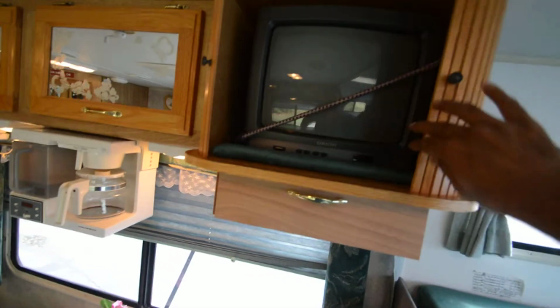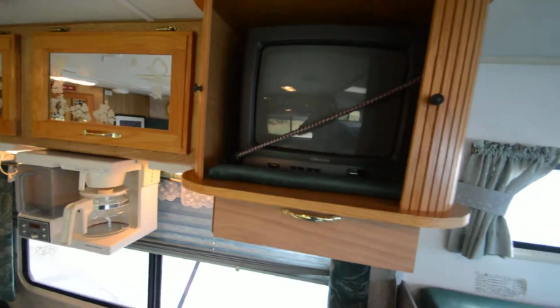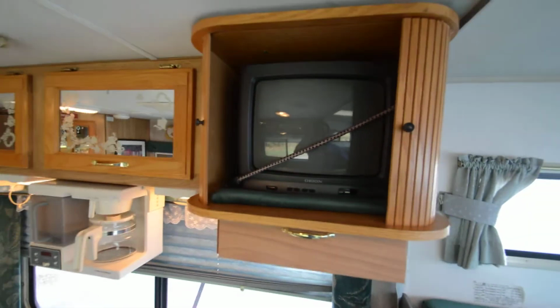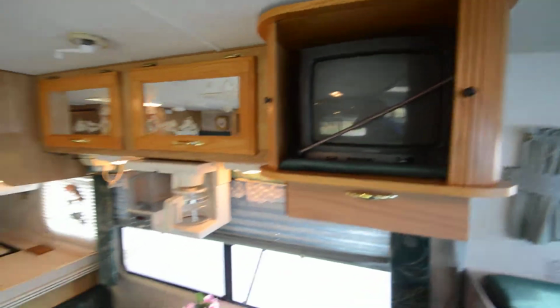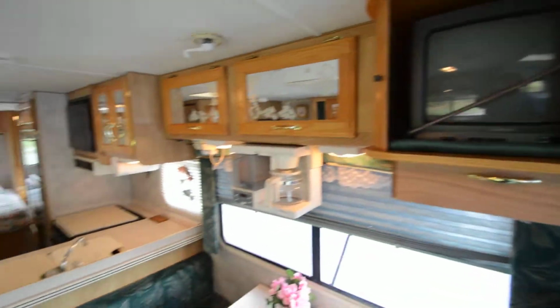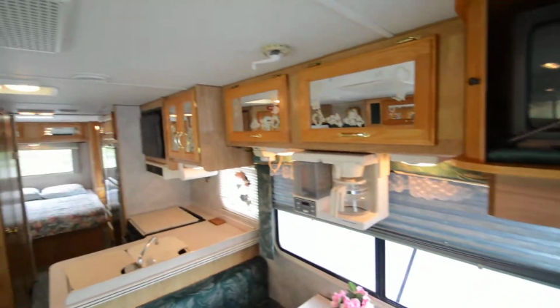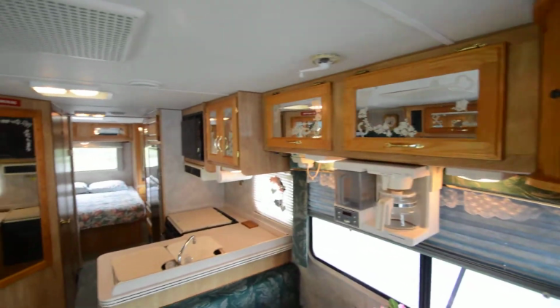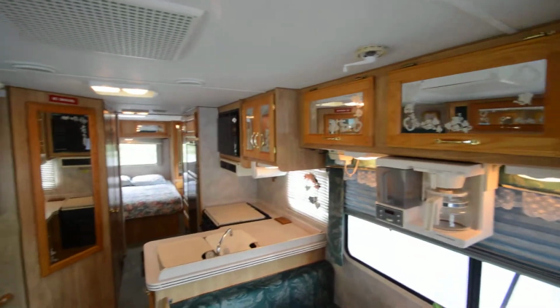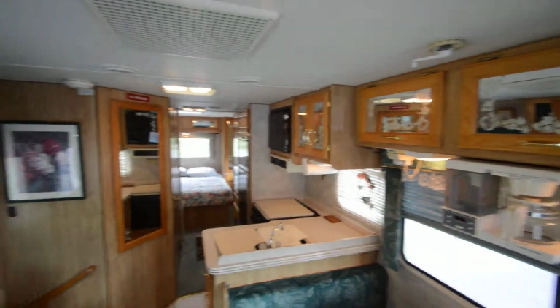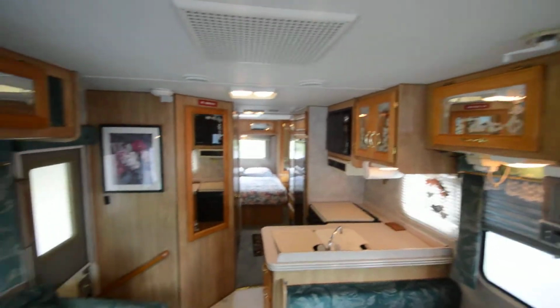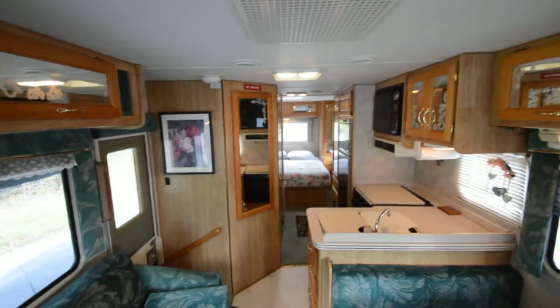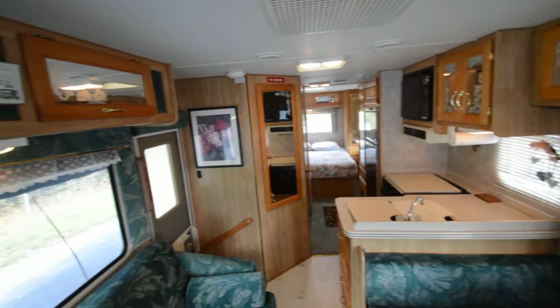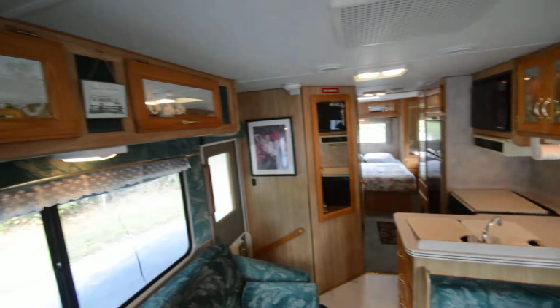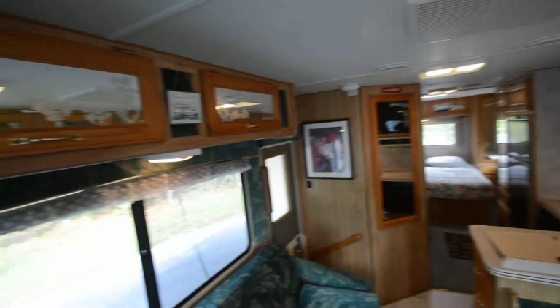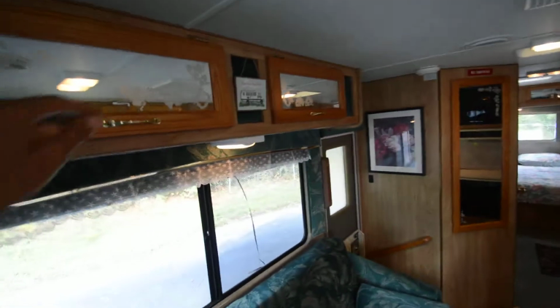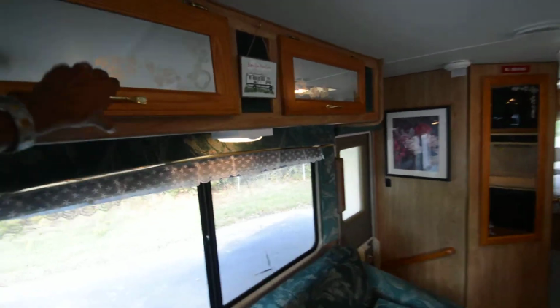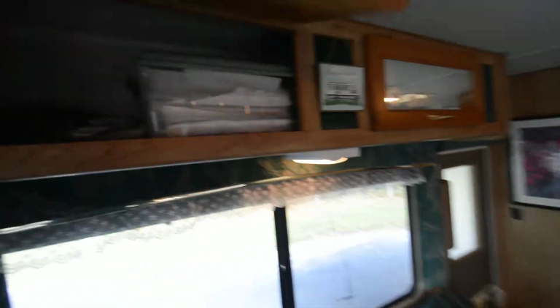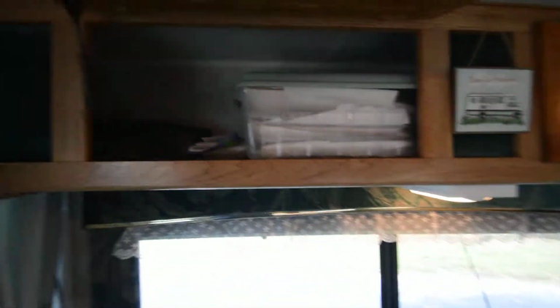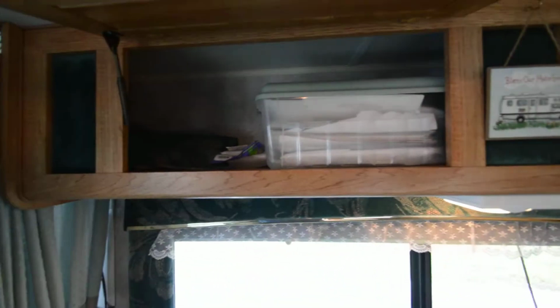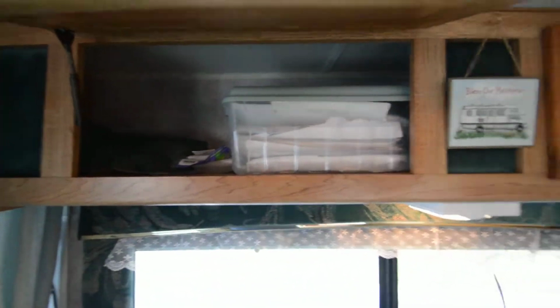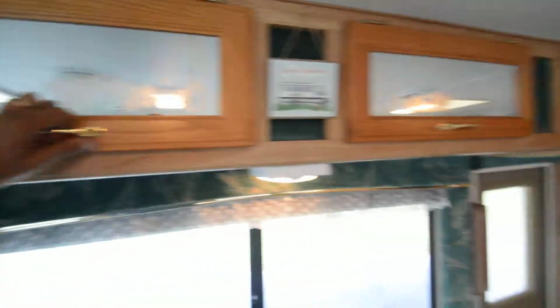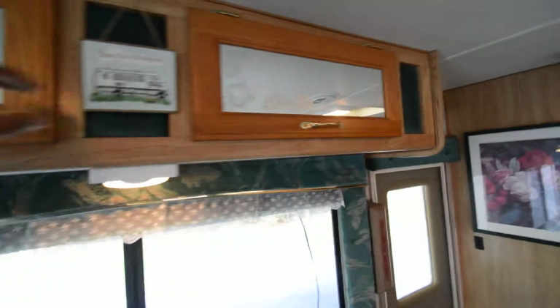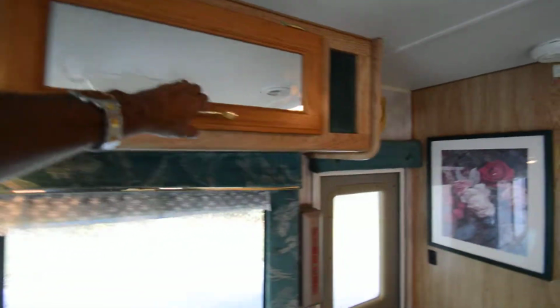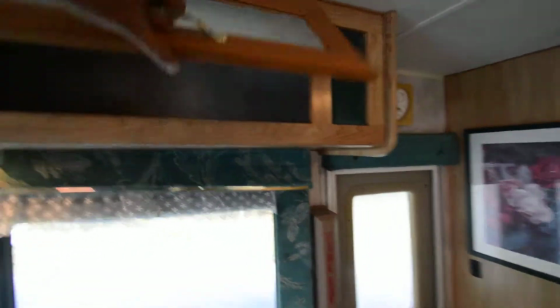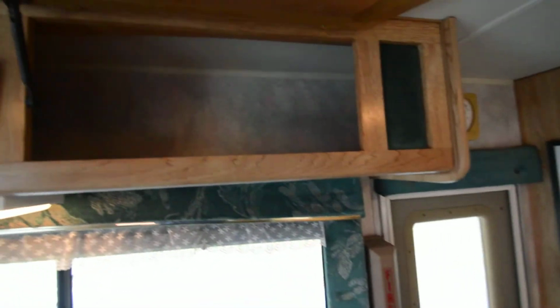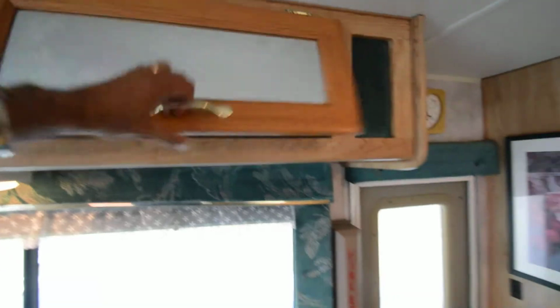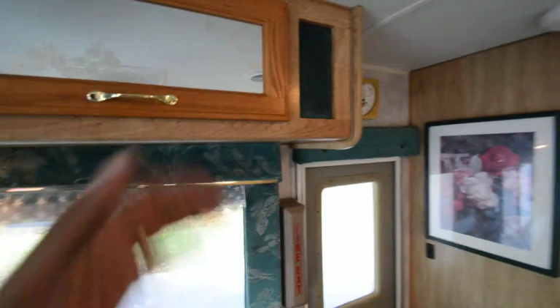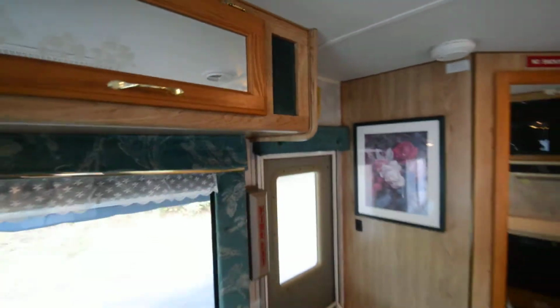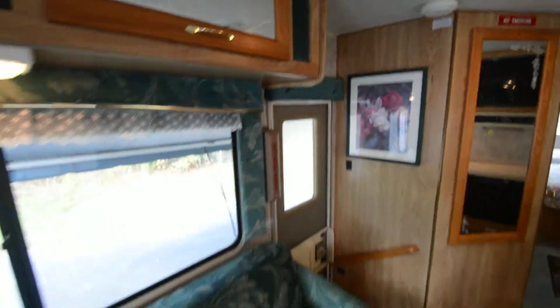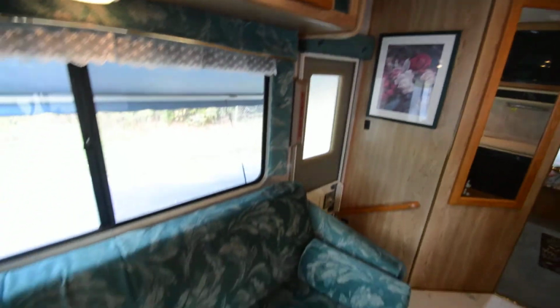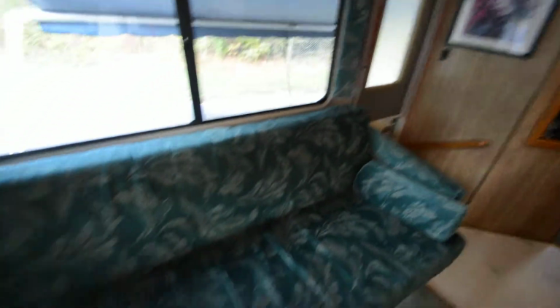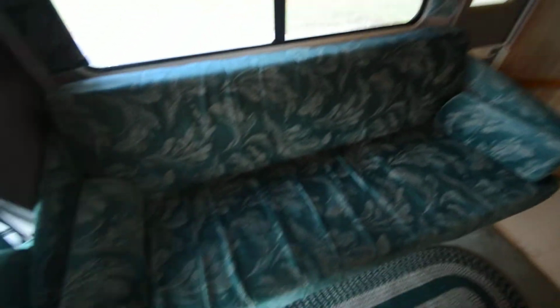No water leaks — beautiful motorhome for its age. Got all the books and records, owner's manuals. An older couple just brought me this motorhome in on a trade.